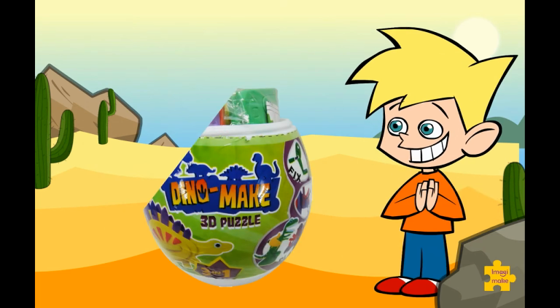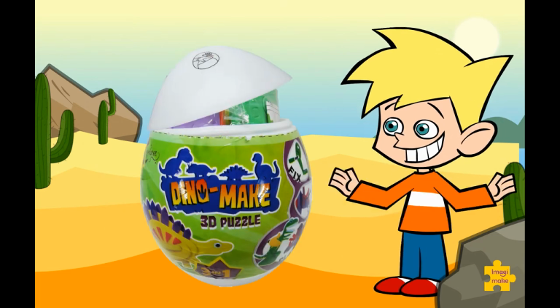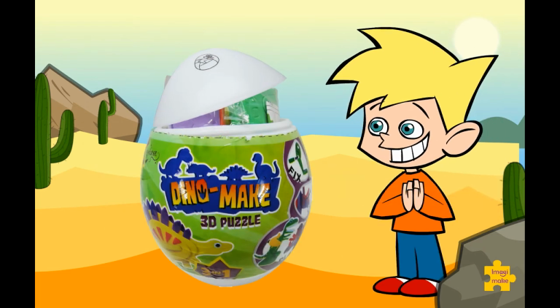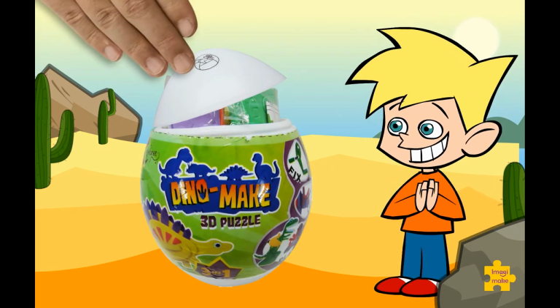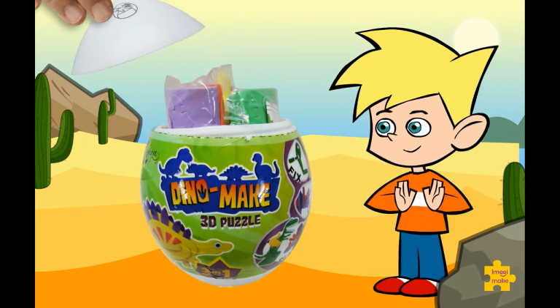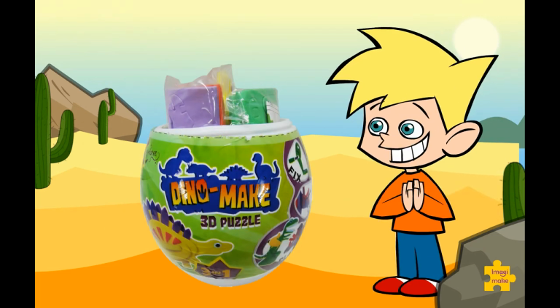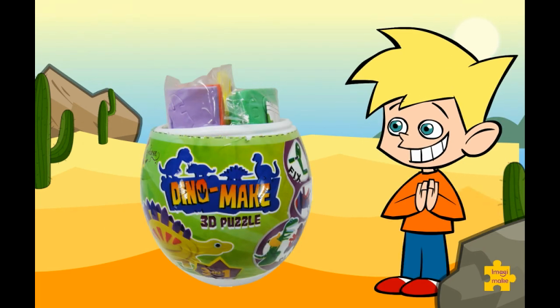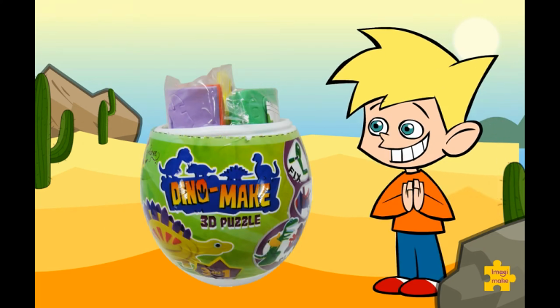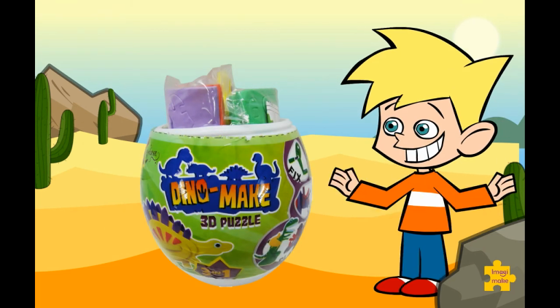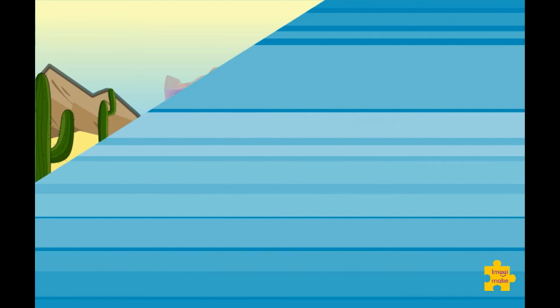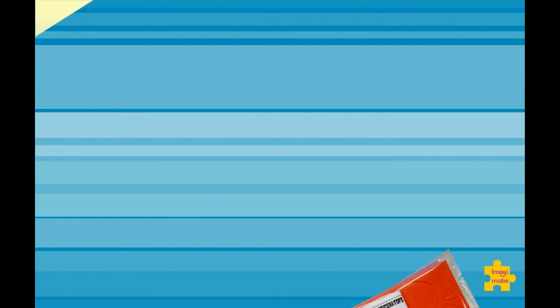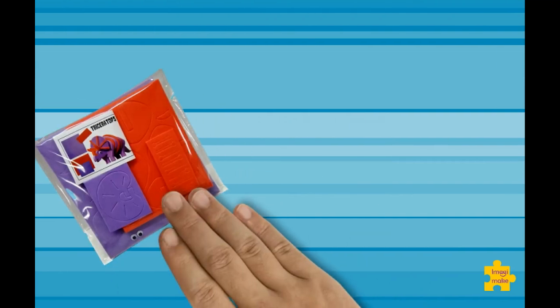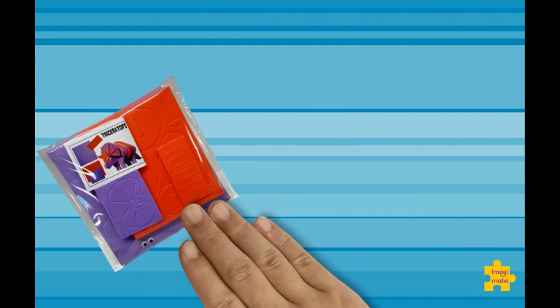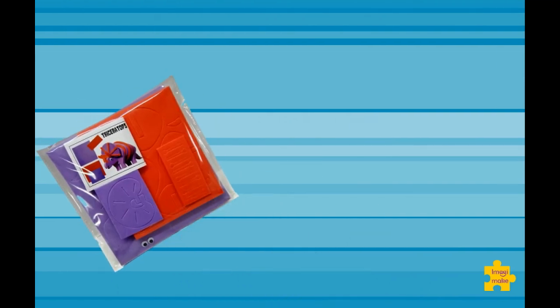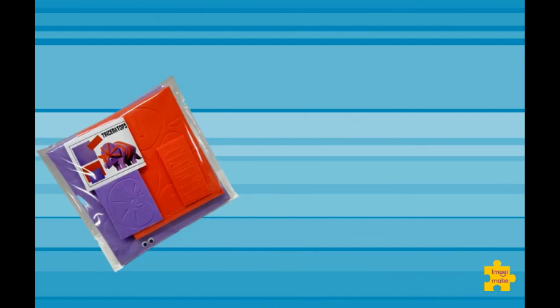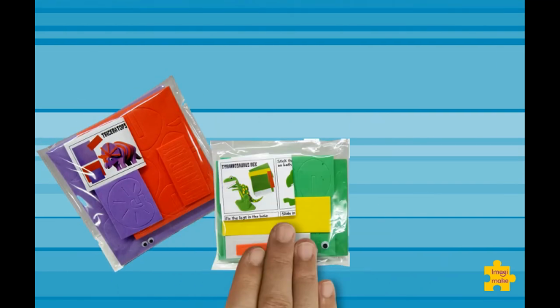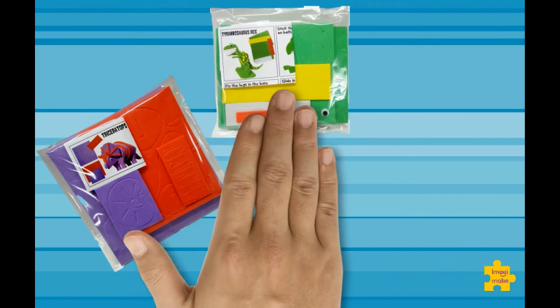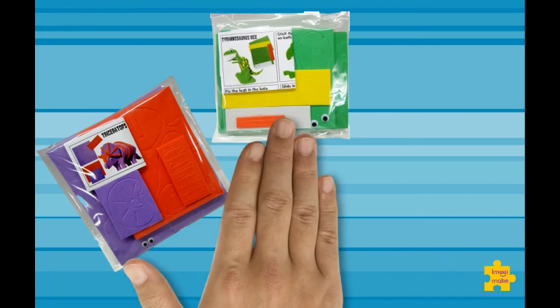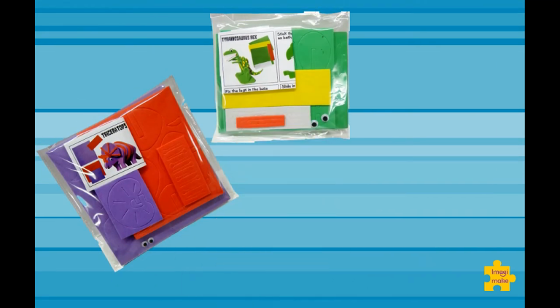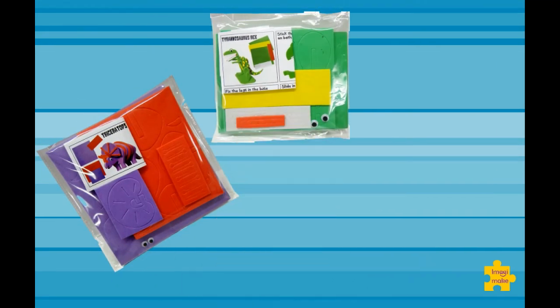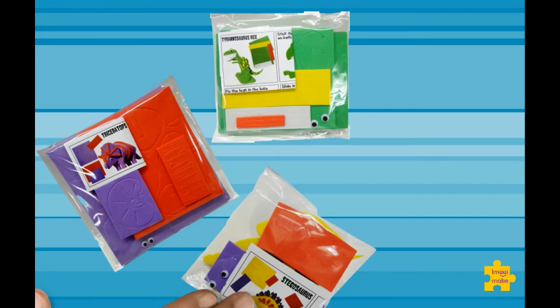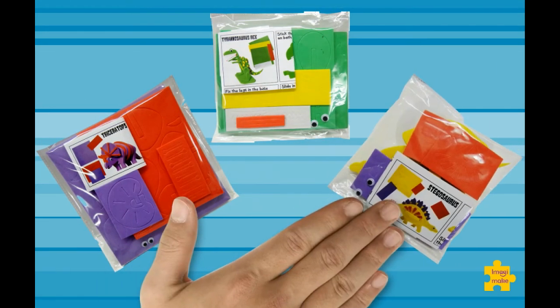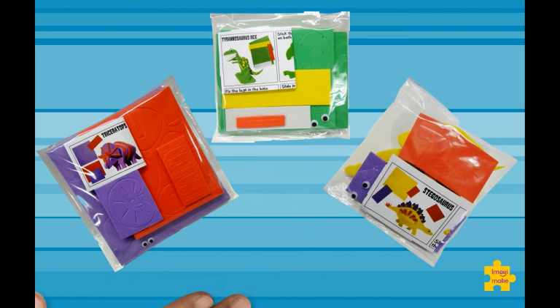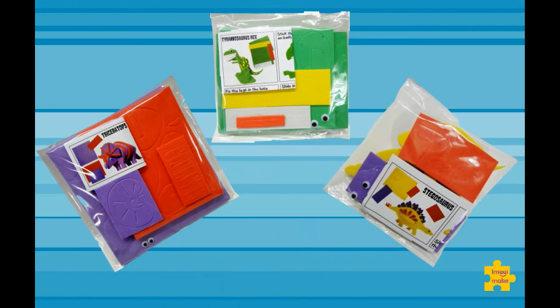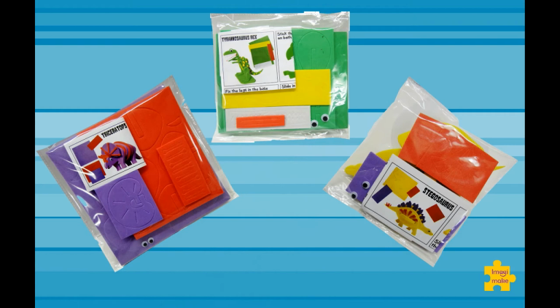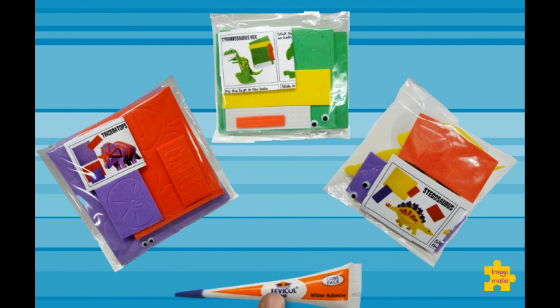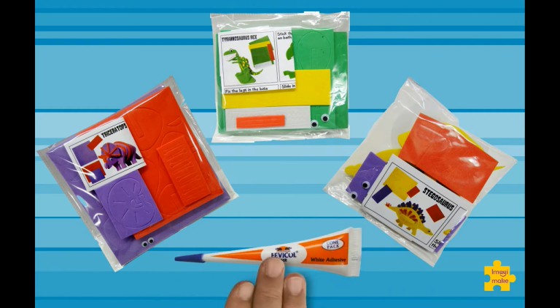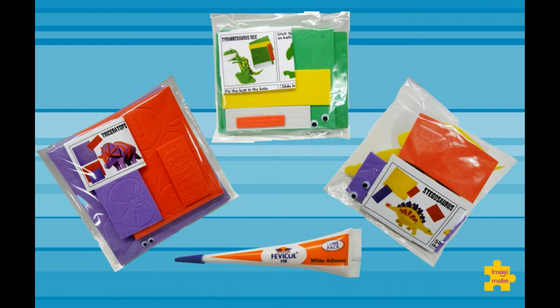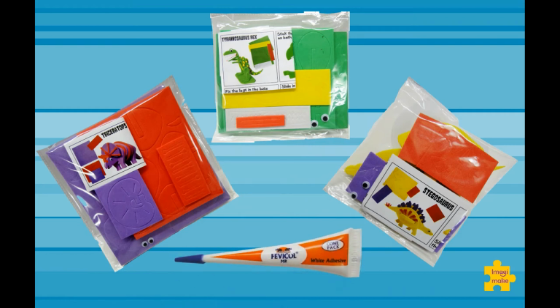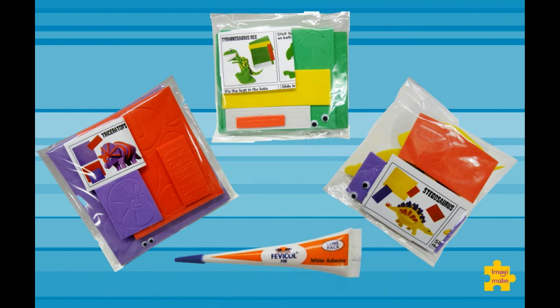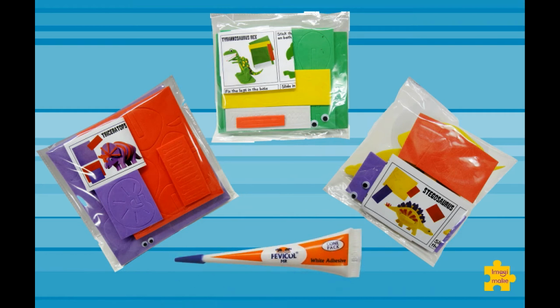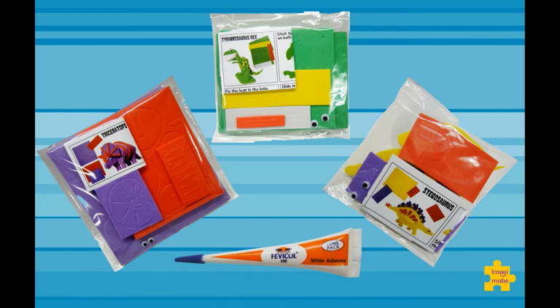All the materials are neatly arranged in three separate pouches, one for each dinosaur, and you have a tube of glue.